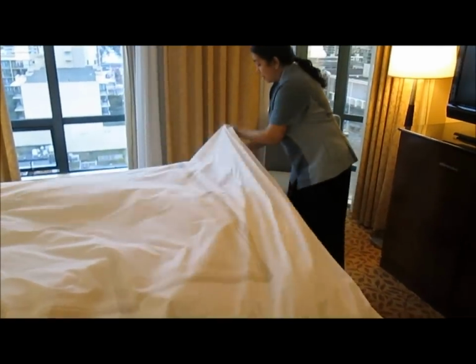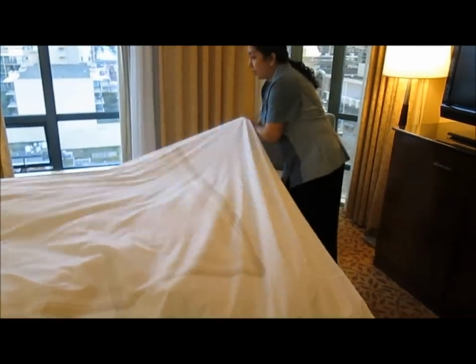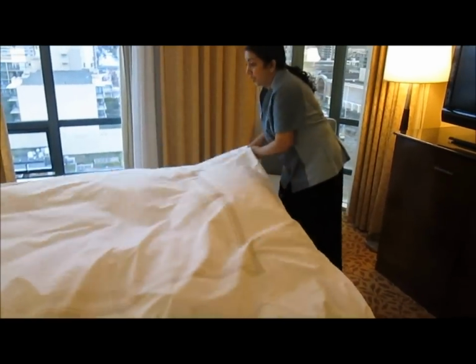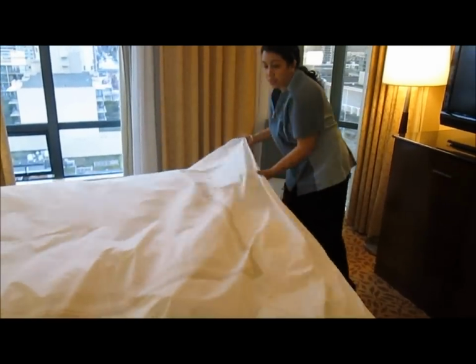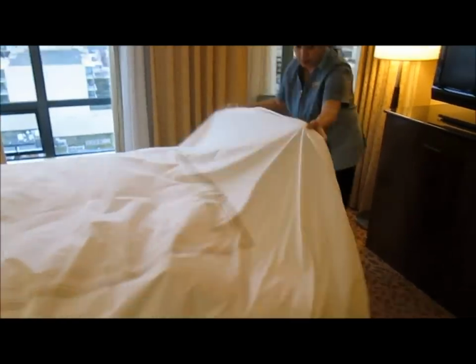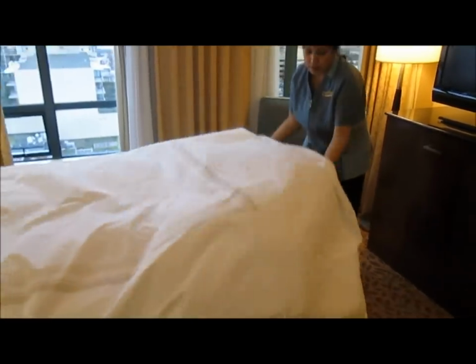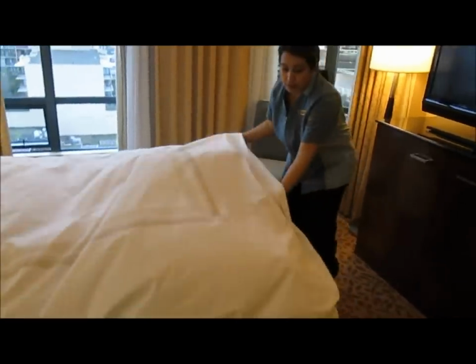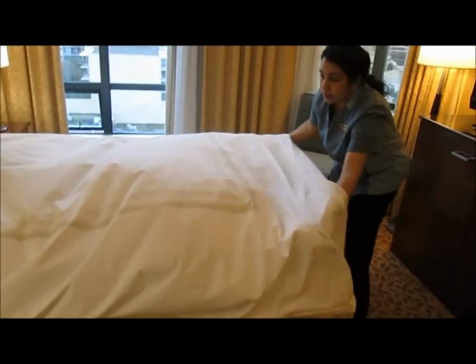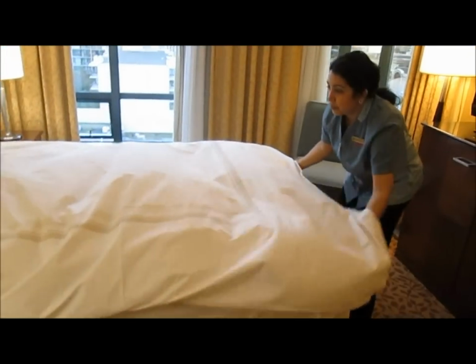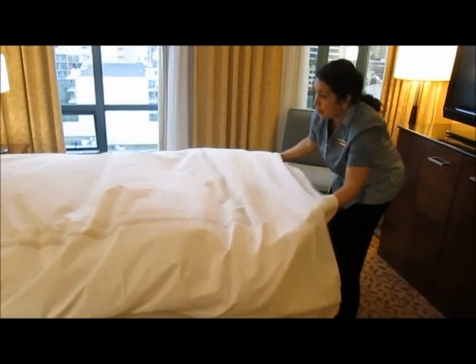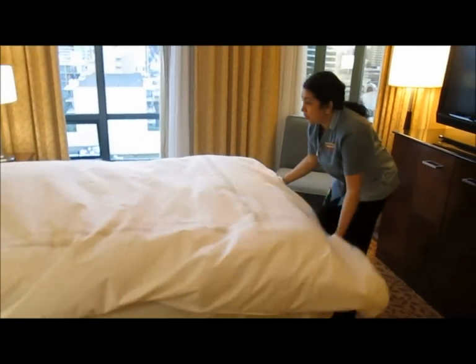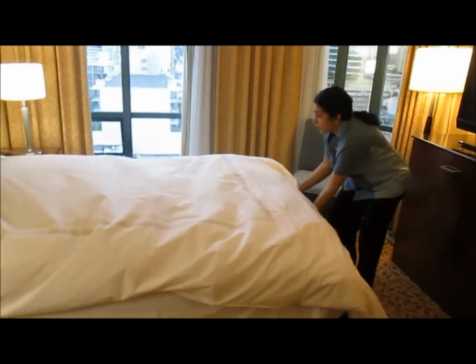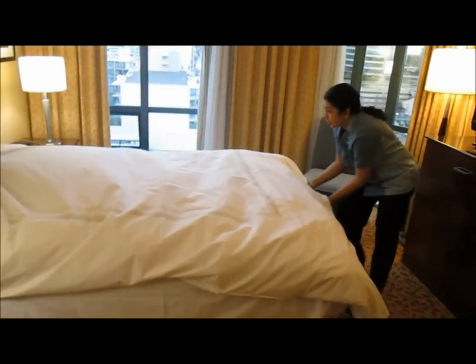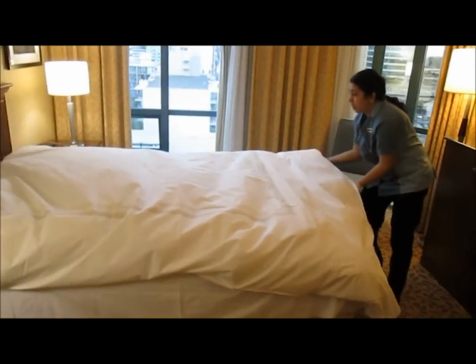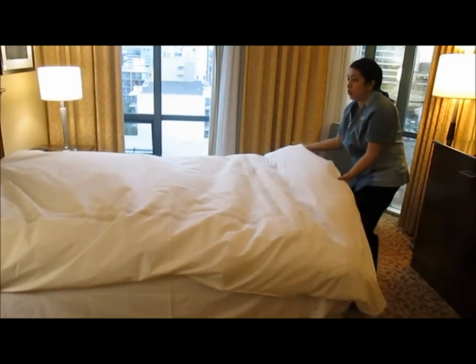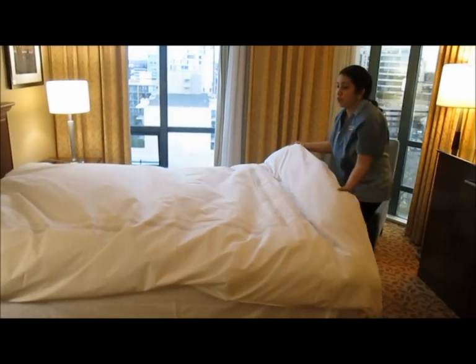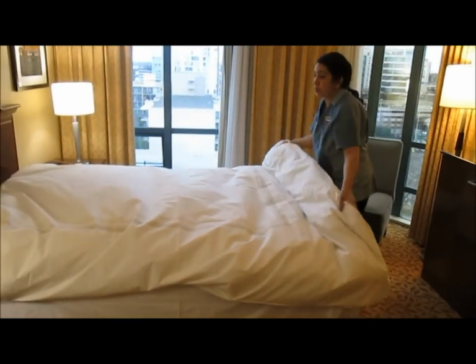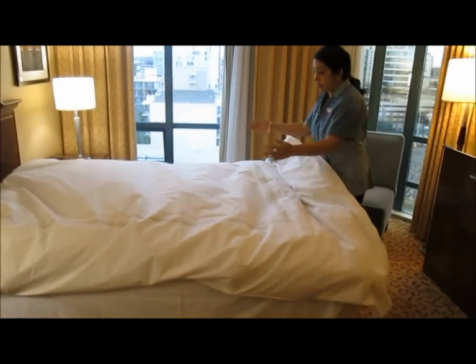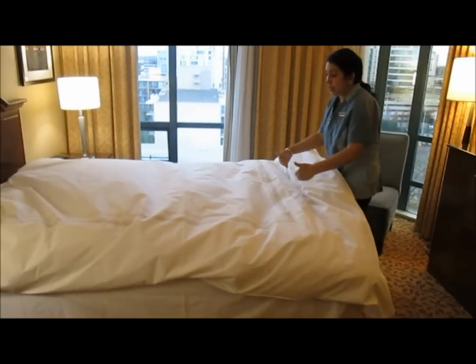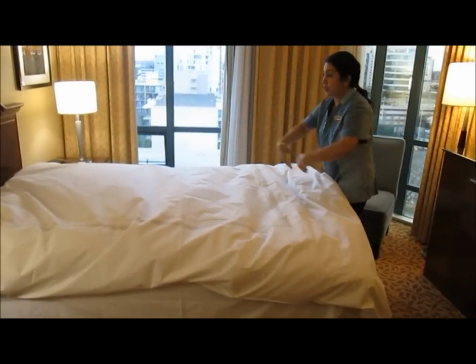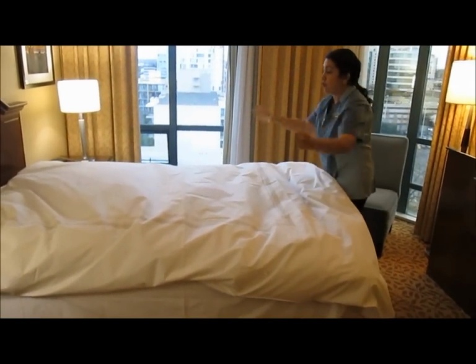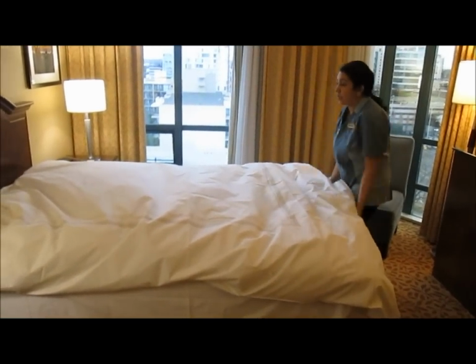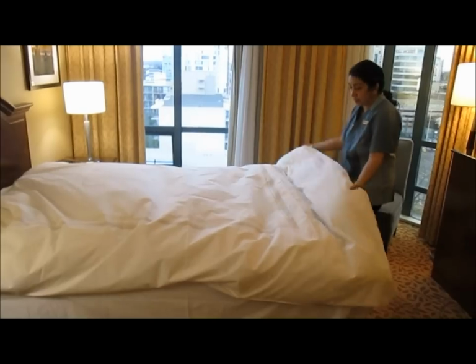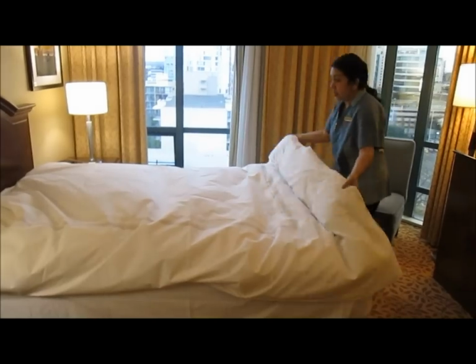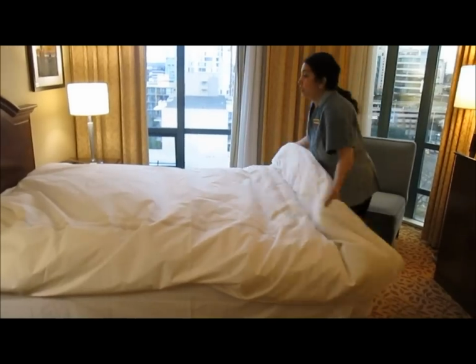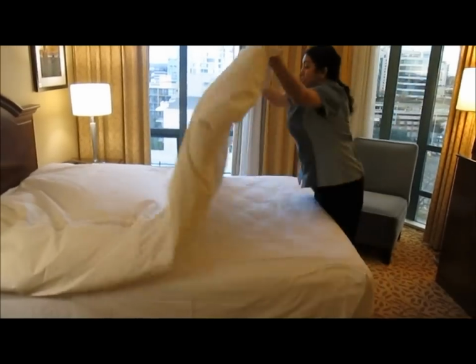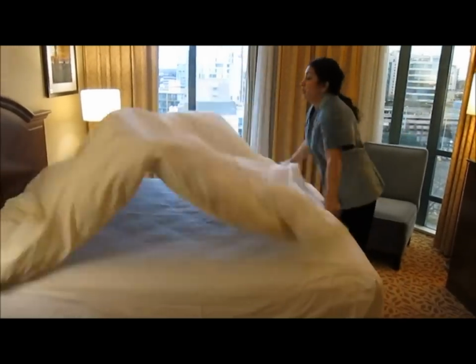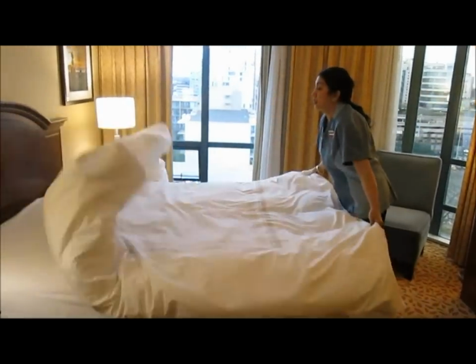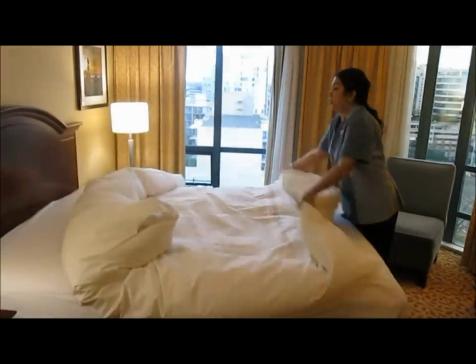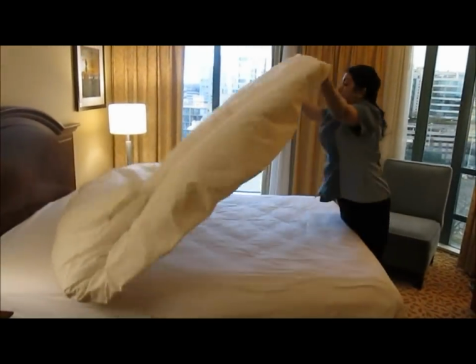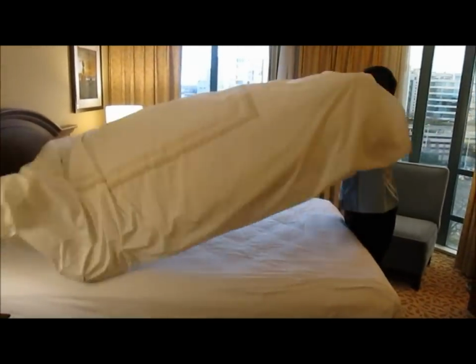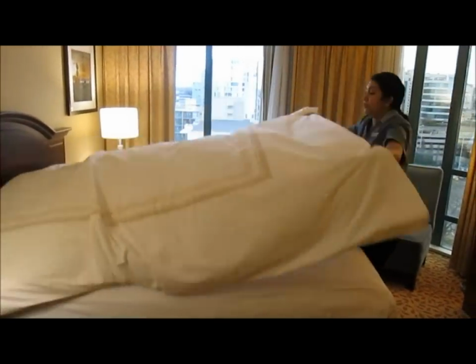I'm going to shake it. I'm going to hold this part and shake it so all the duvet is on this side. So I'm going to fold on the head side — it's going to be even.